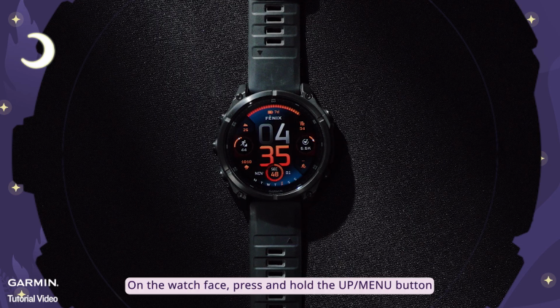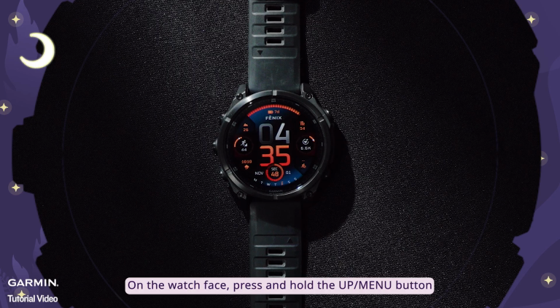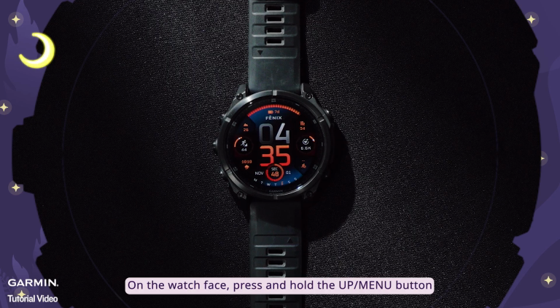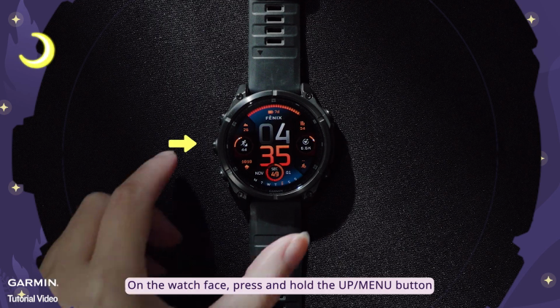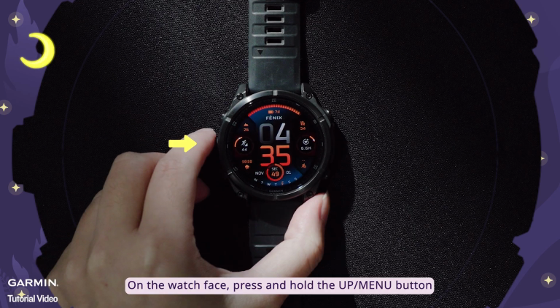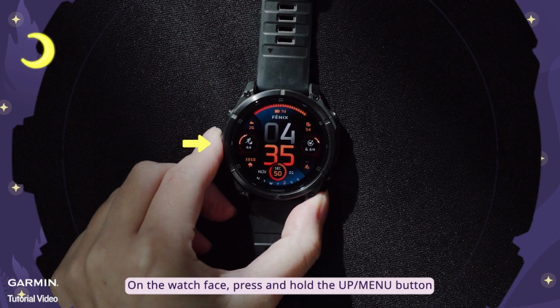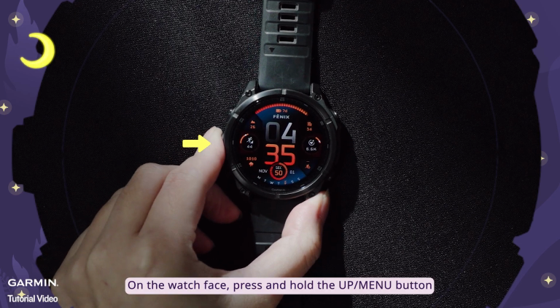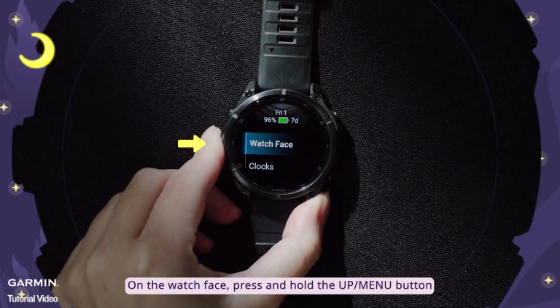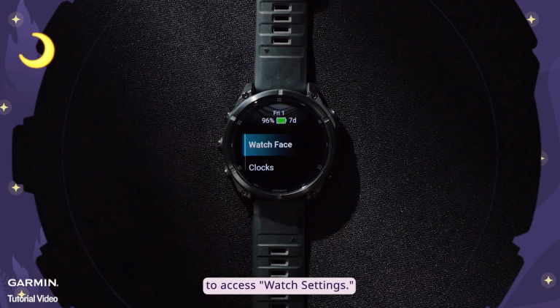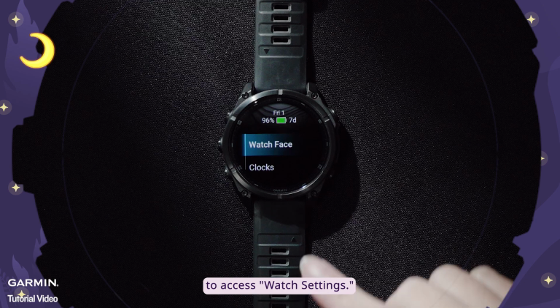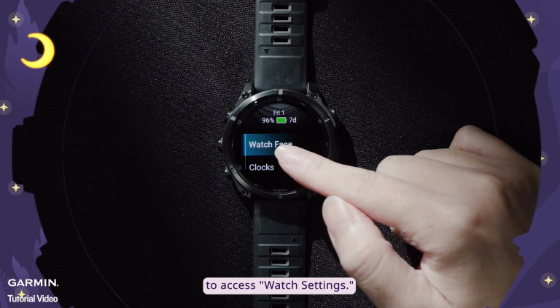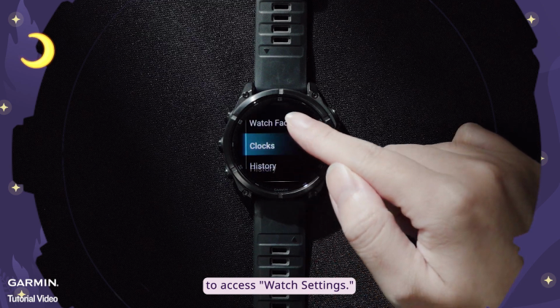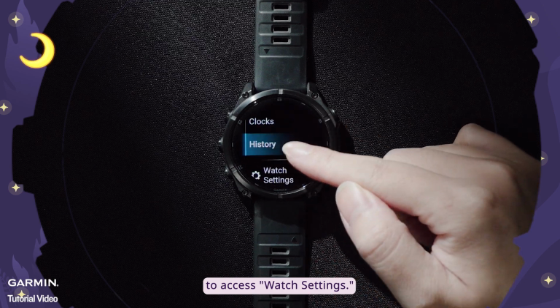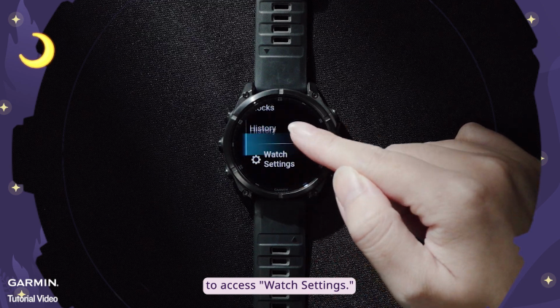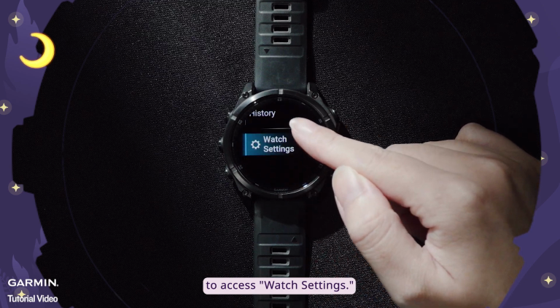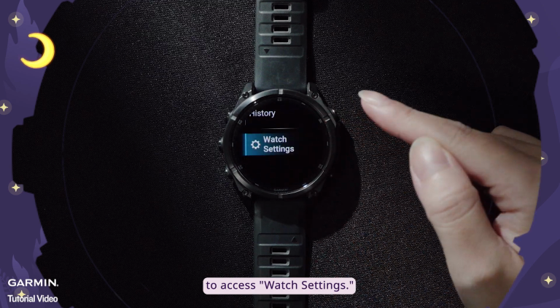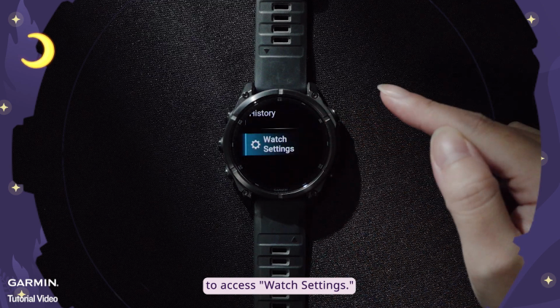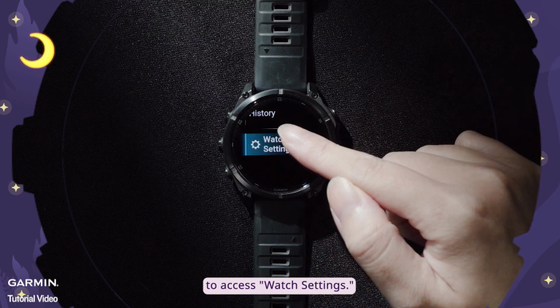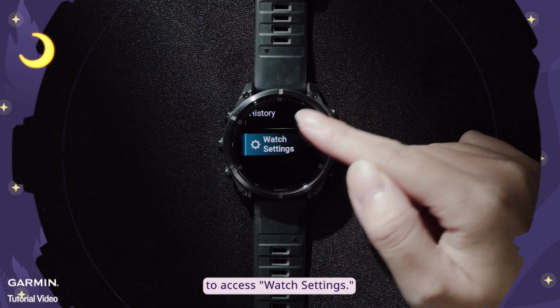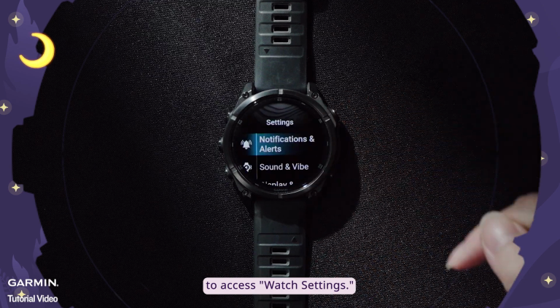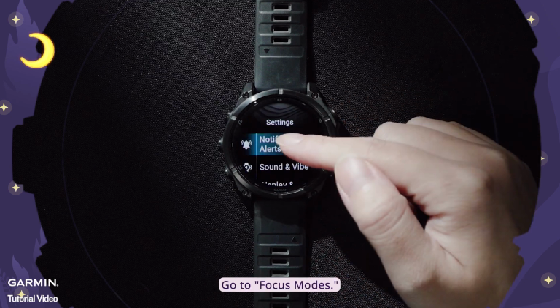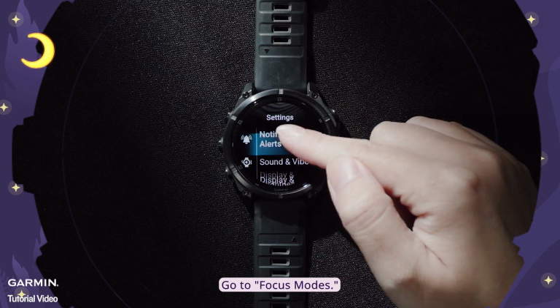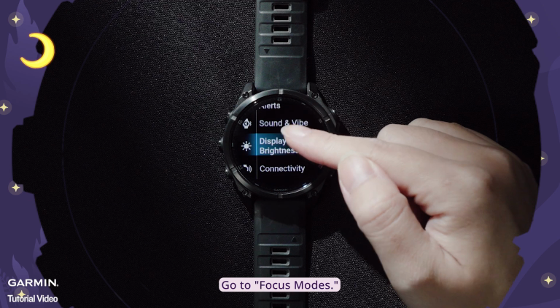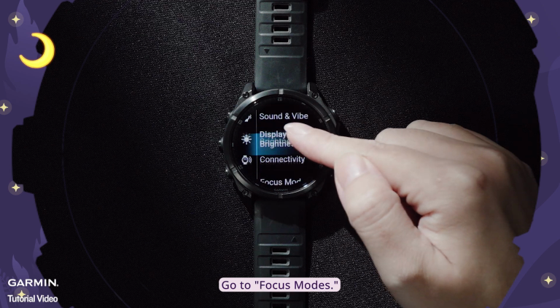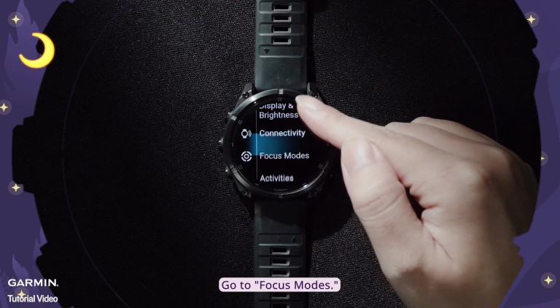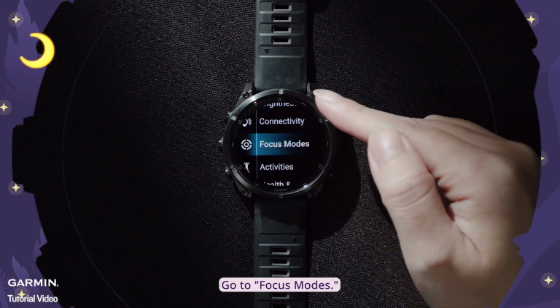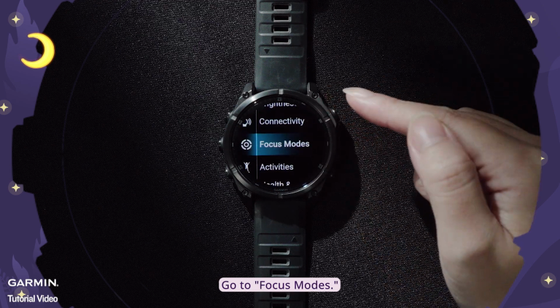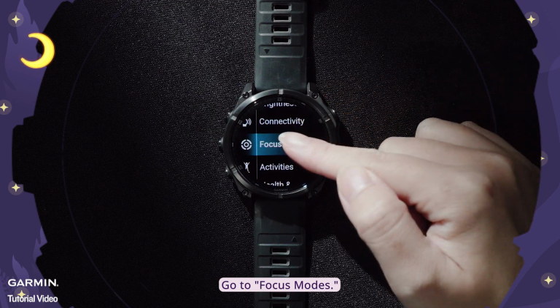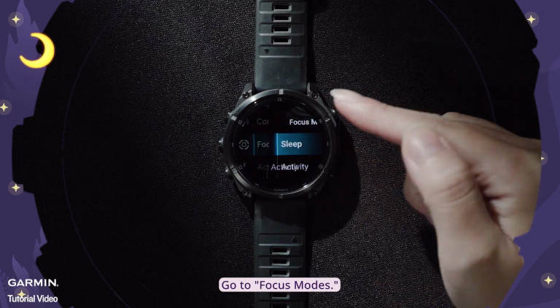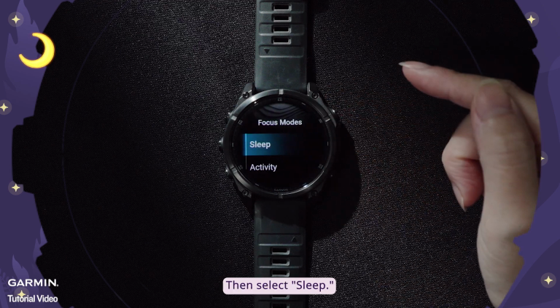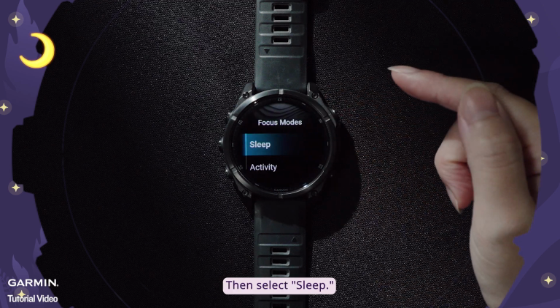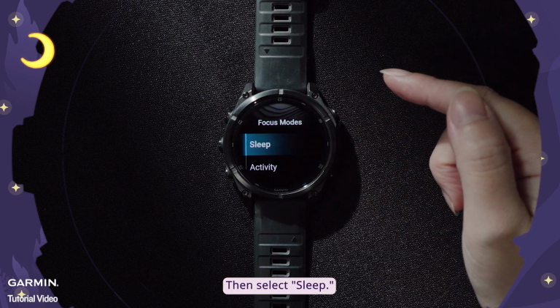On the watch face, press and hold the up menu button to access watch settings. Go to Focus Modes, then select Sleep.